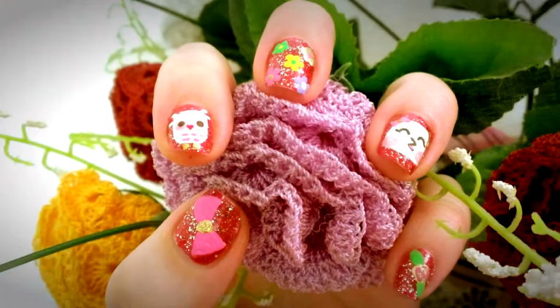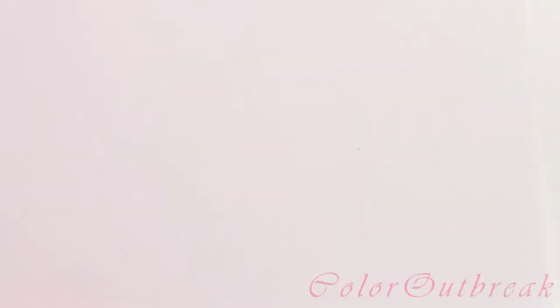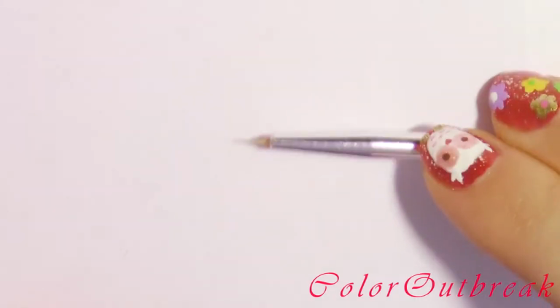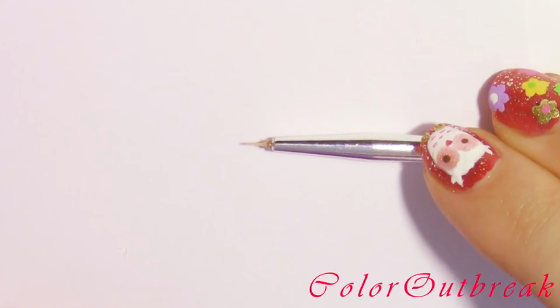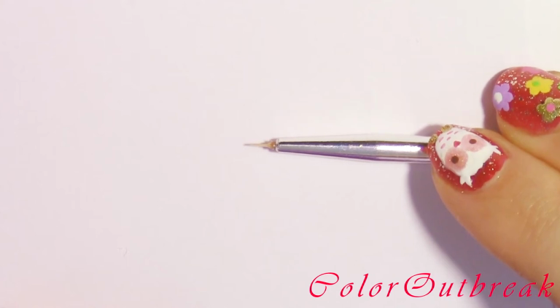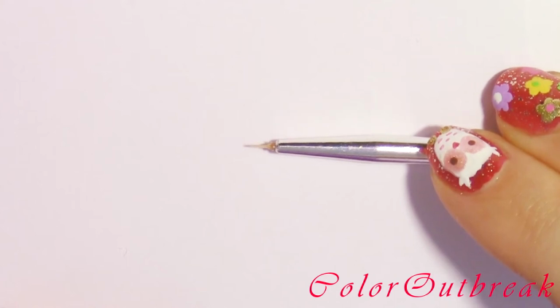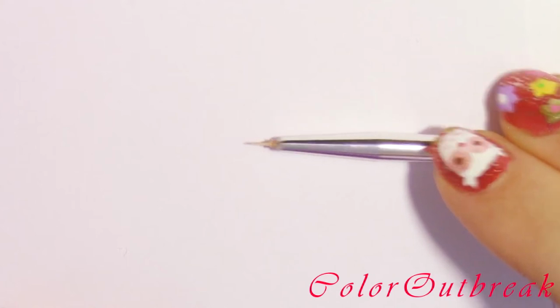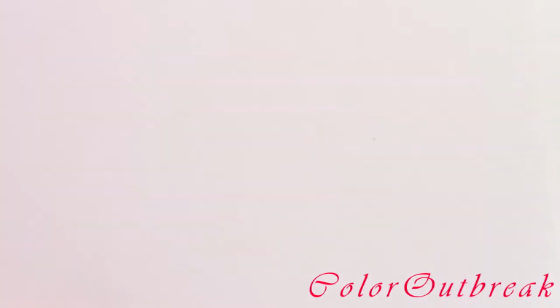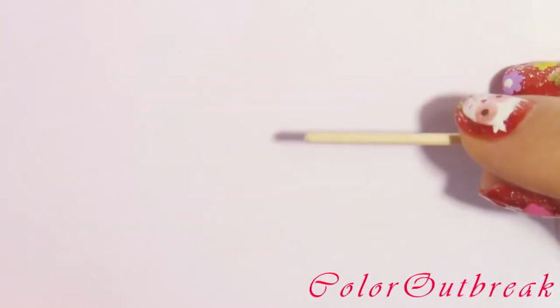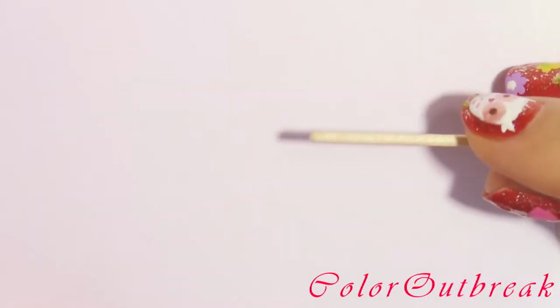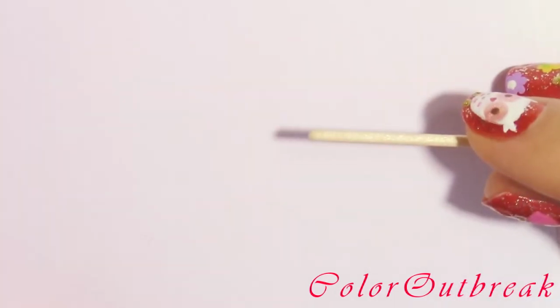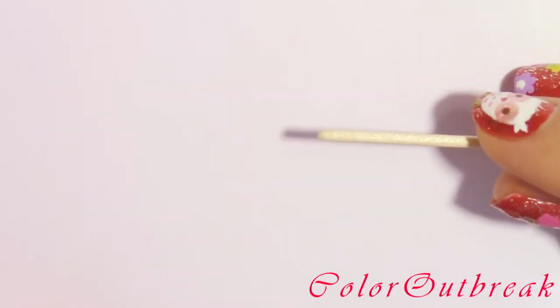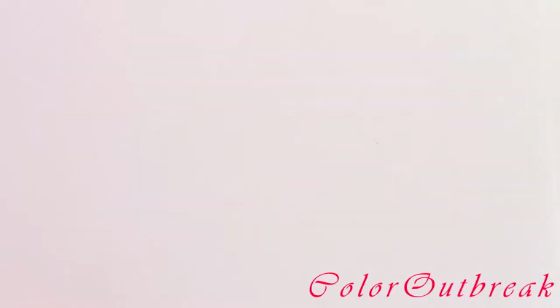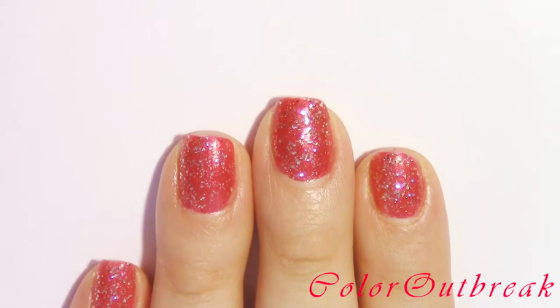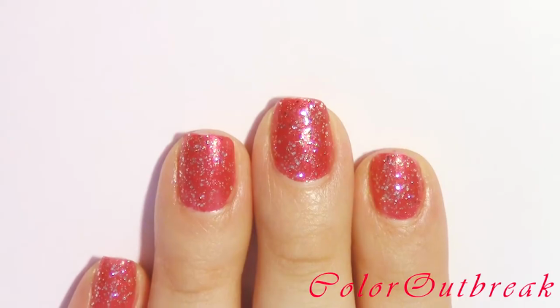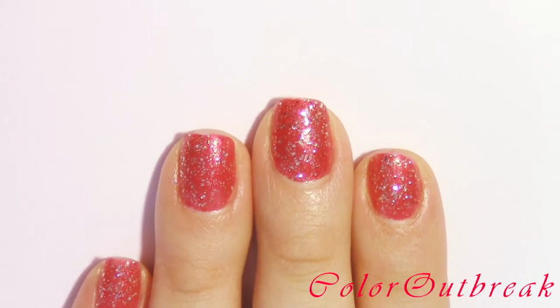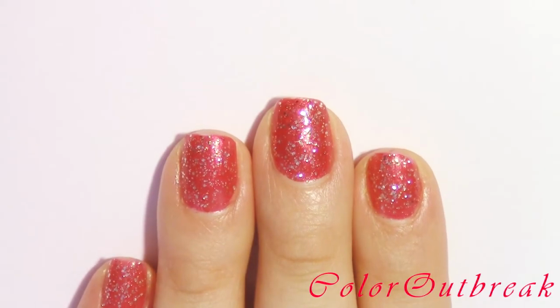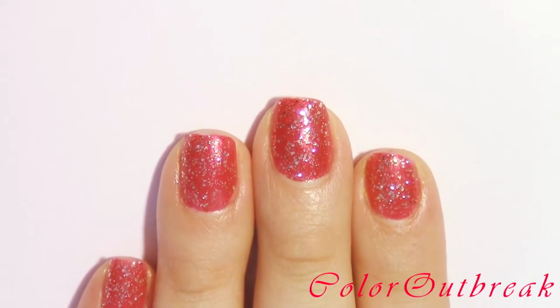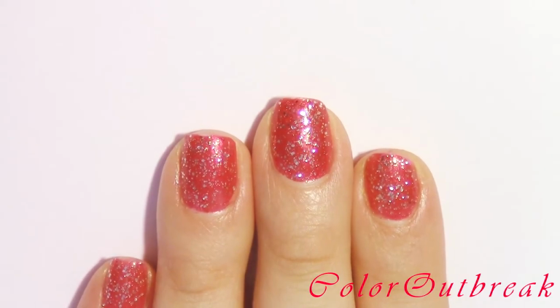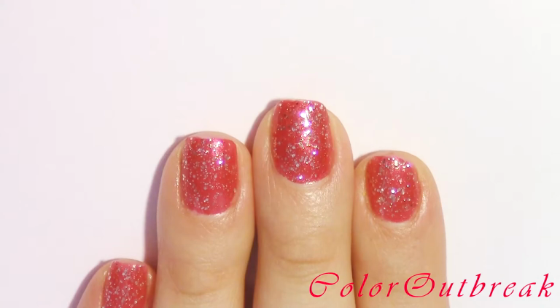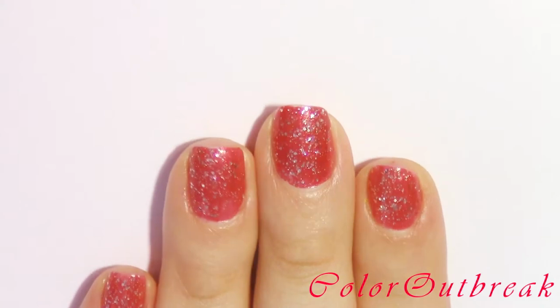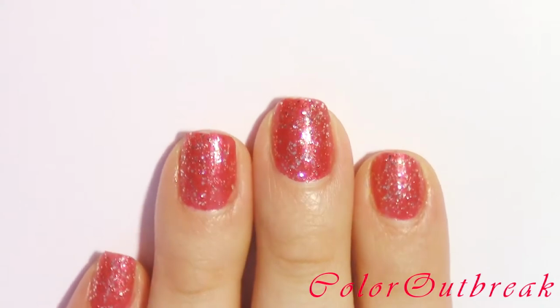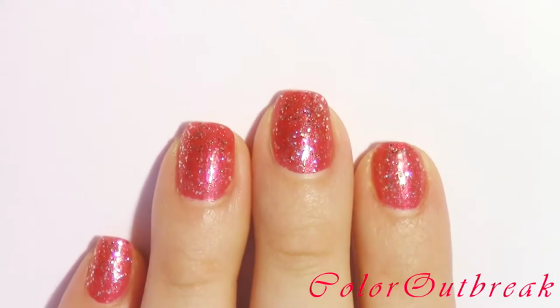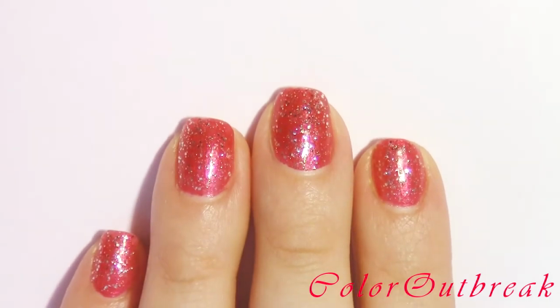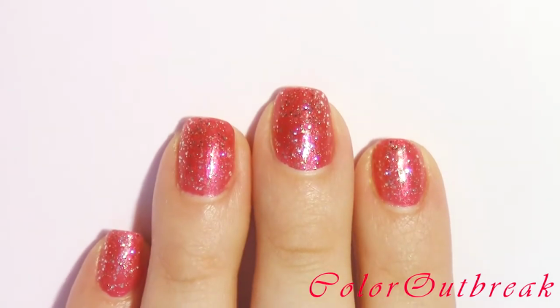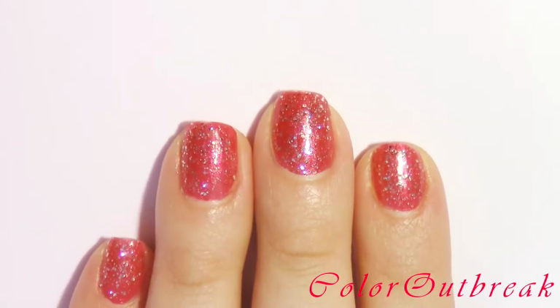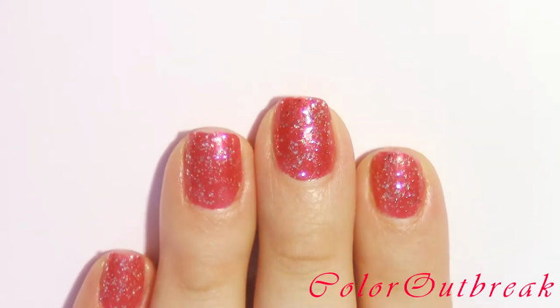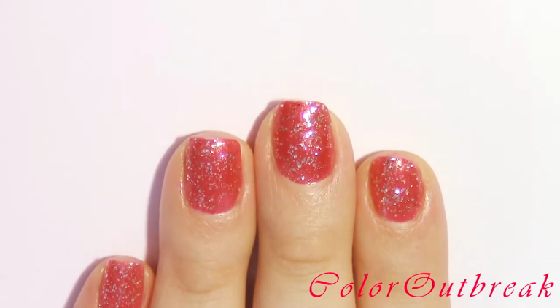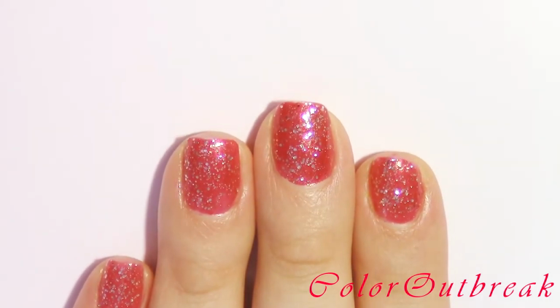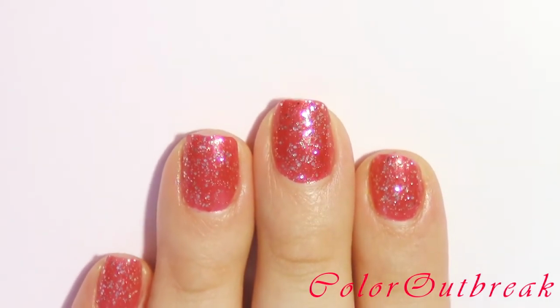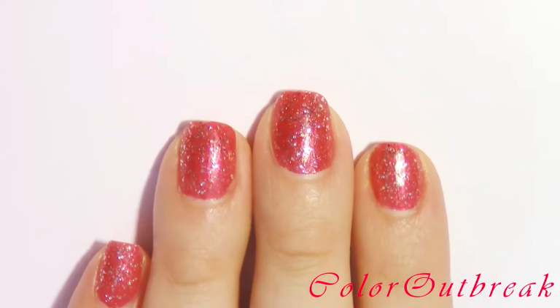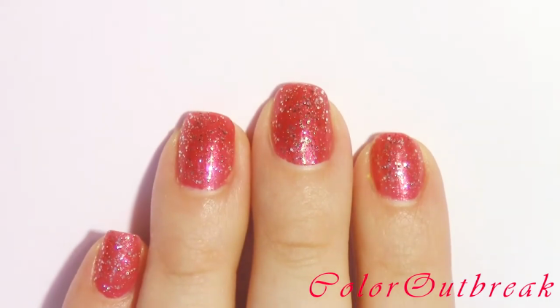For this design I will be using a detail brush and a toothpick with a round tip. I started with a base coat, one coat of a red polish, and one coat of a glitter polish, which I have already applied and allowed to dry.